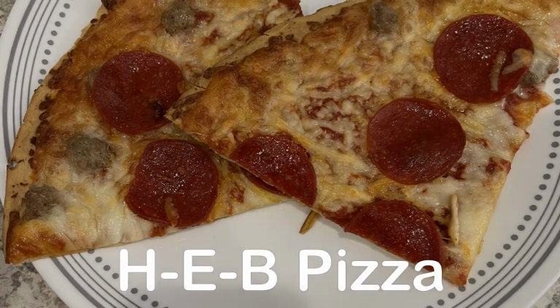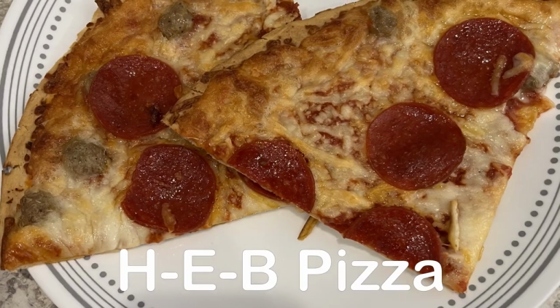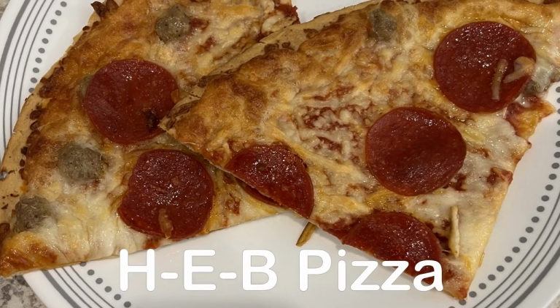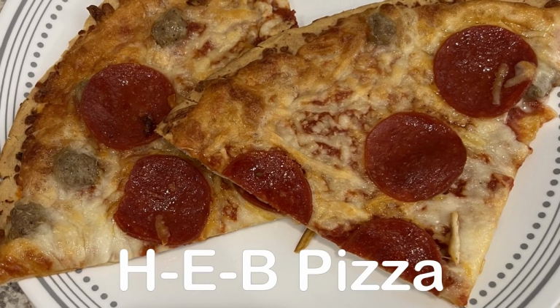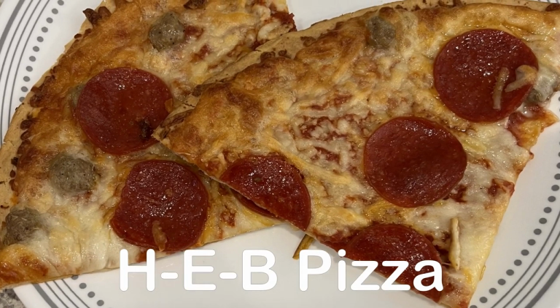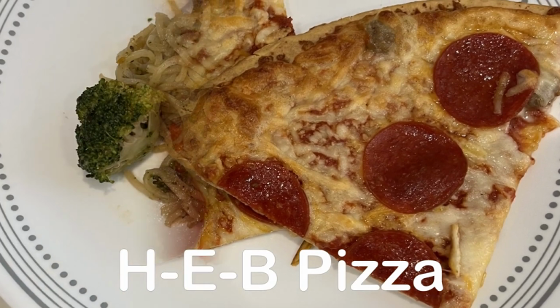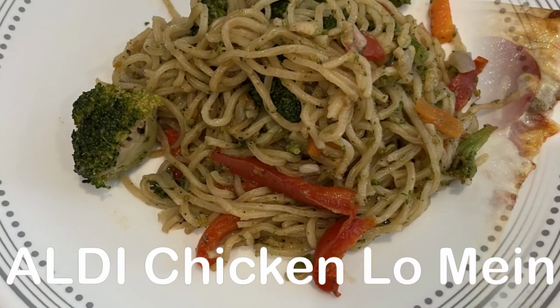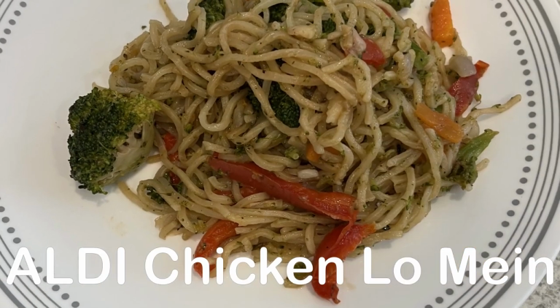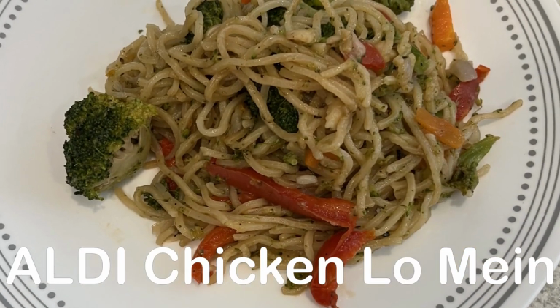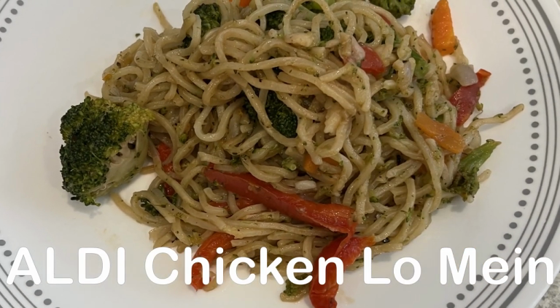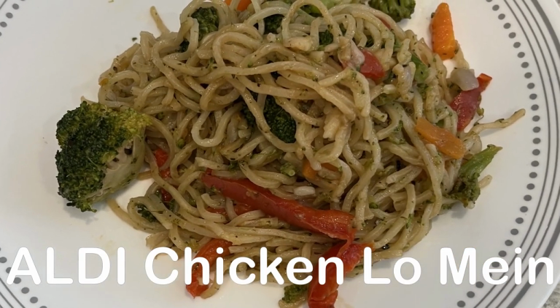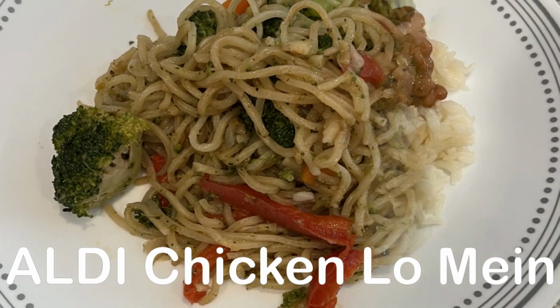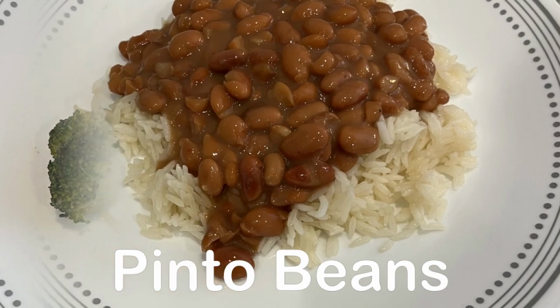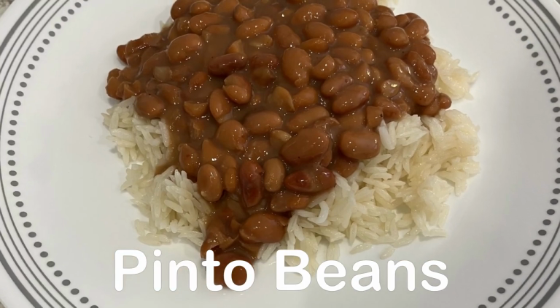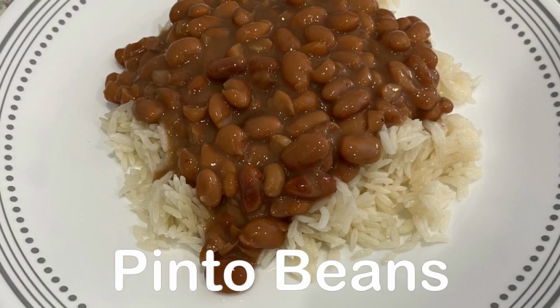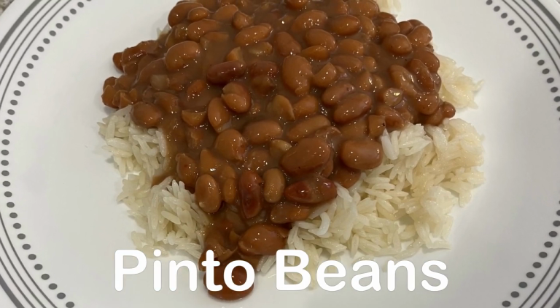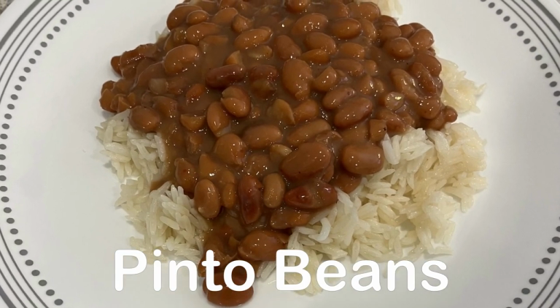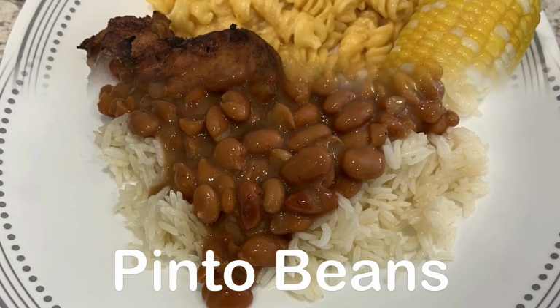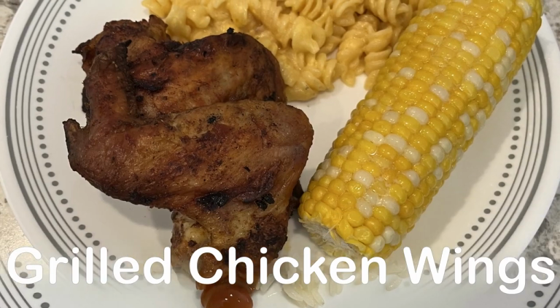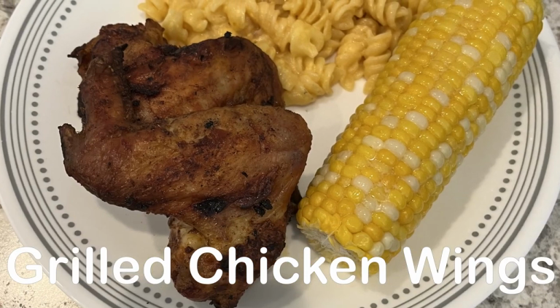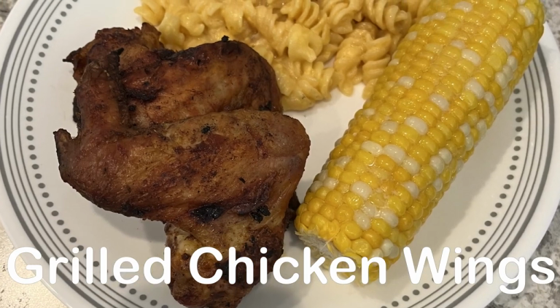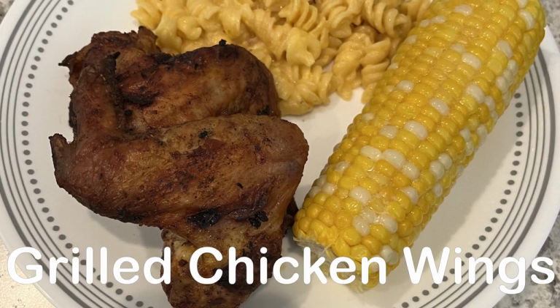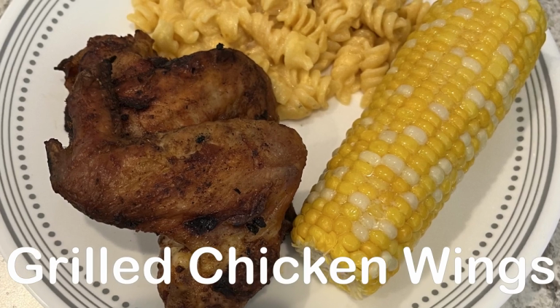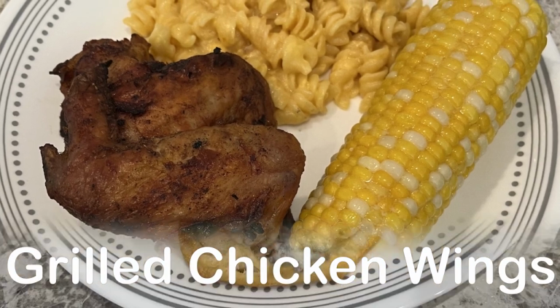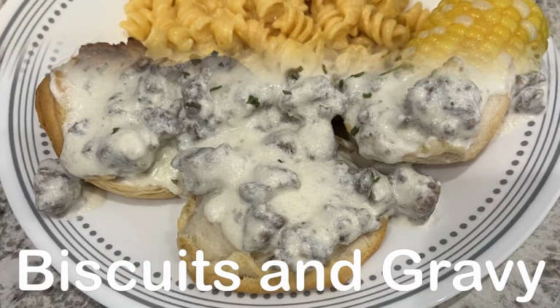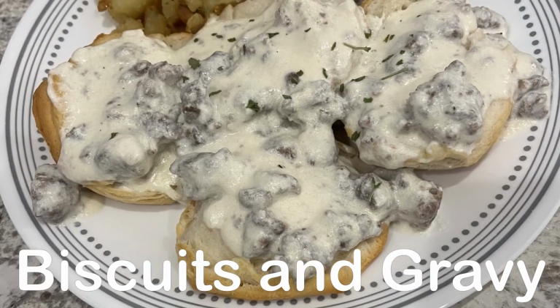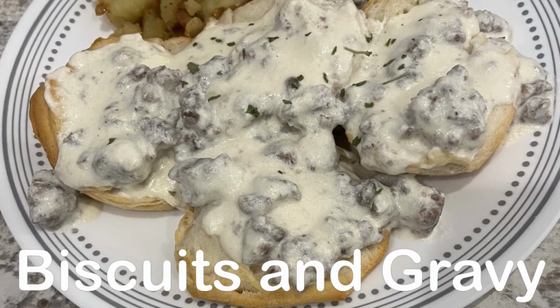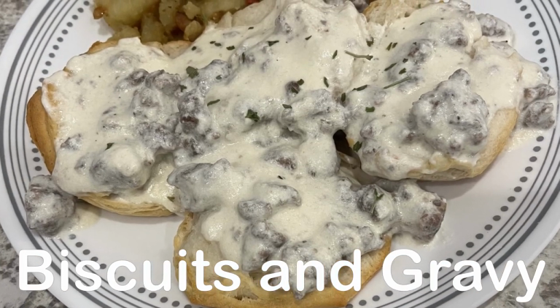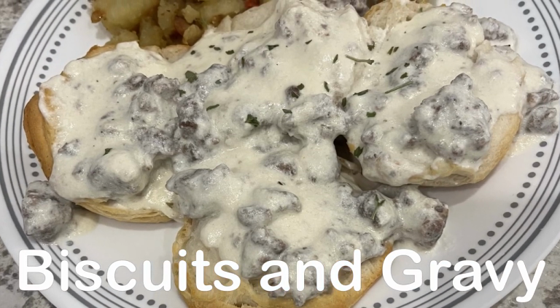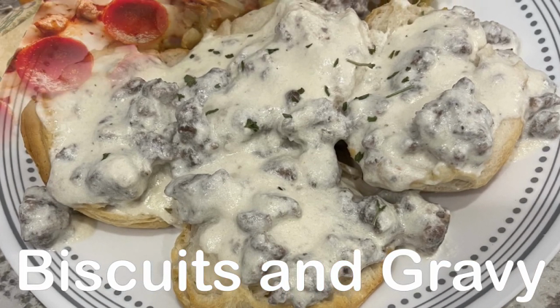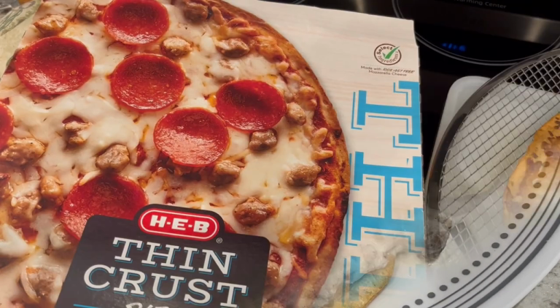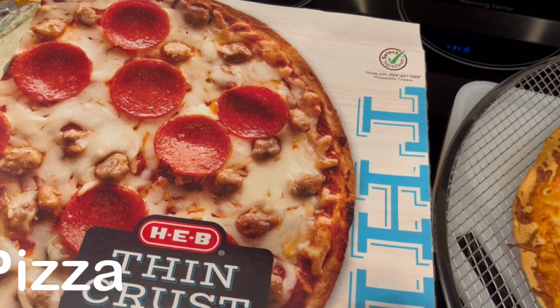Hi, my name is Andrea with Foodimentary Adventures in Food. In my household, there's me, my husband, and our adorable three-year-old little boy. On our channel, you'll find simple and tasty recipes using everyday ingredients.